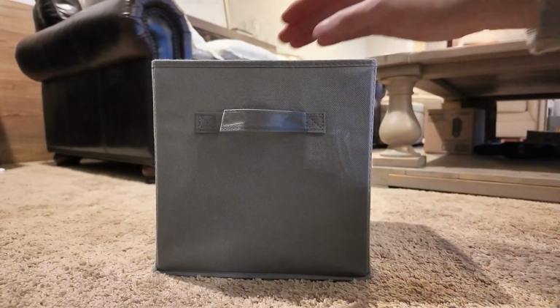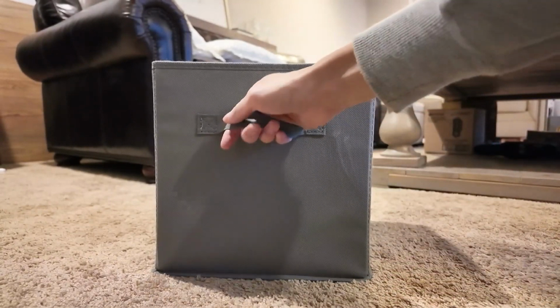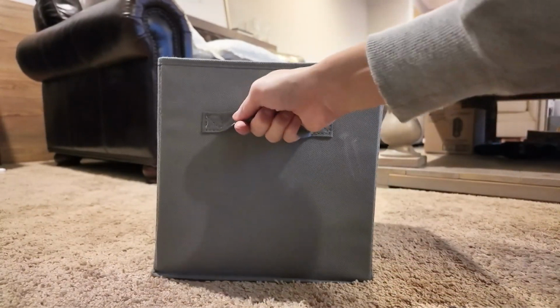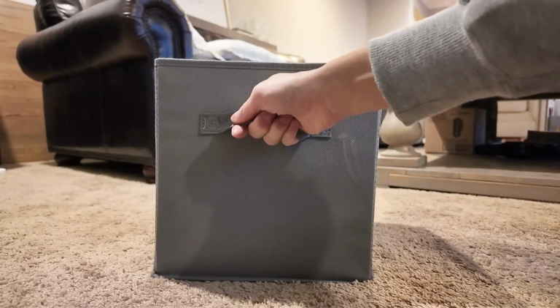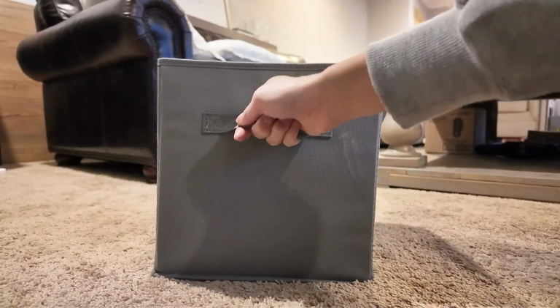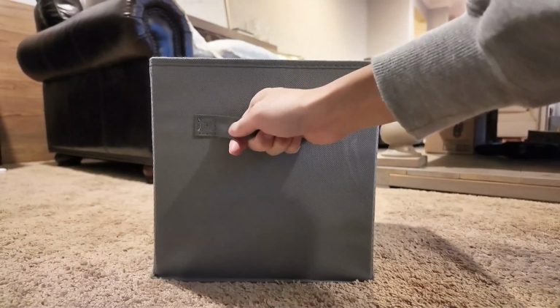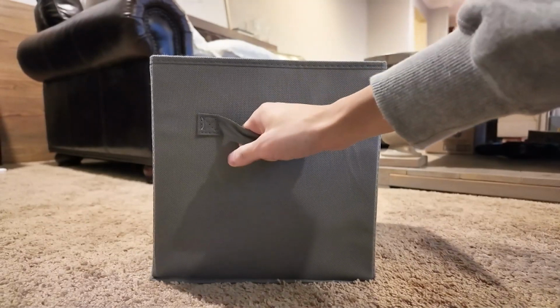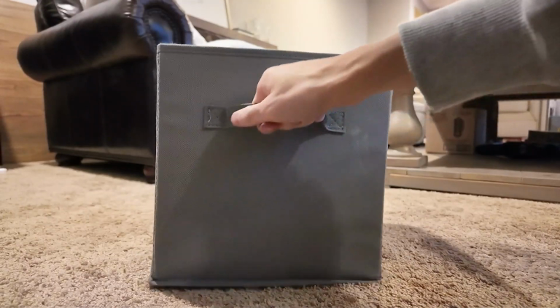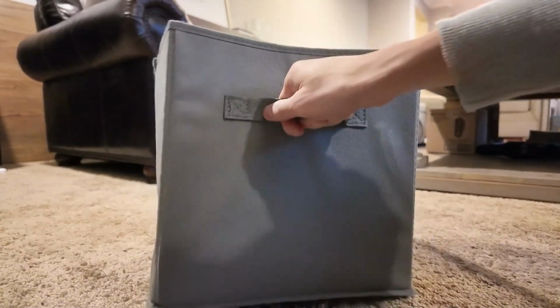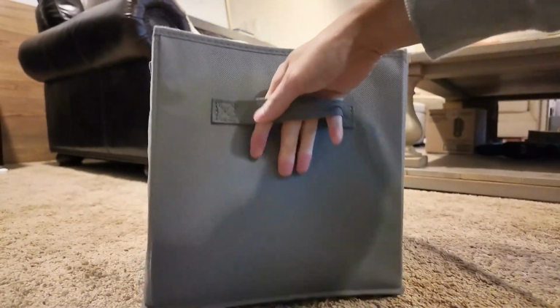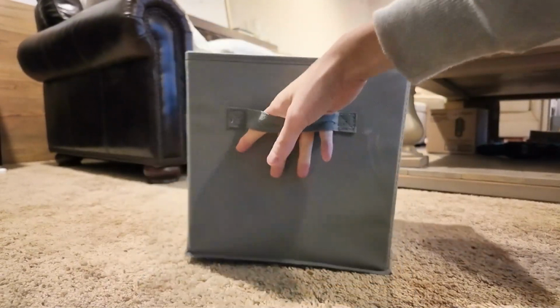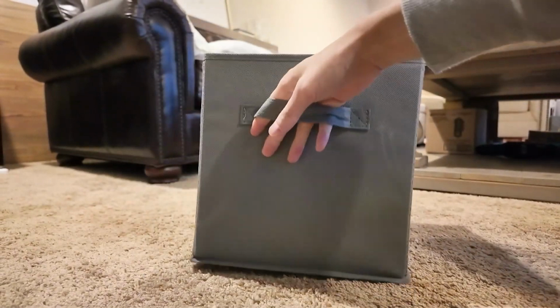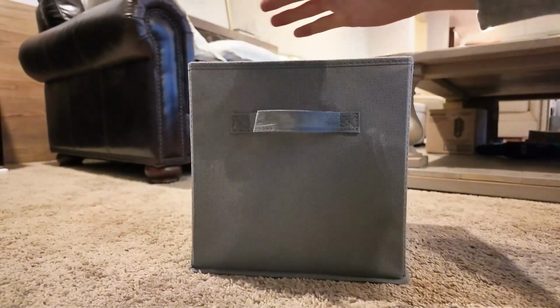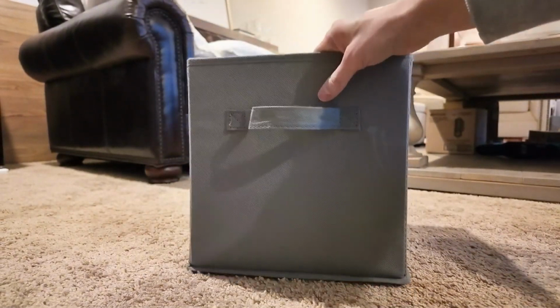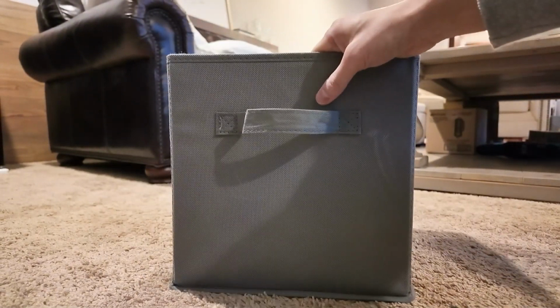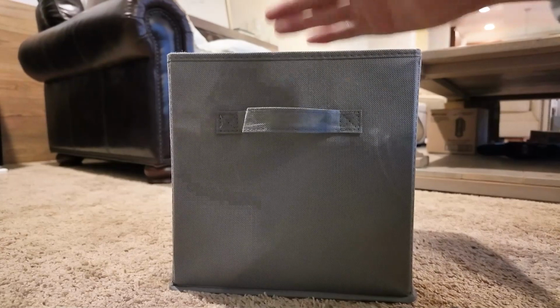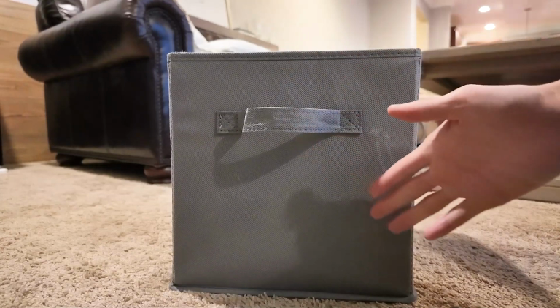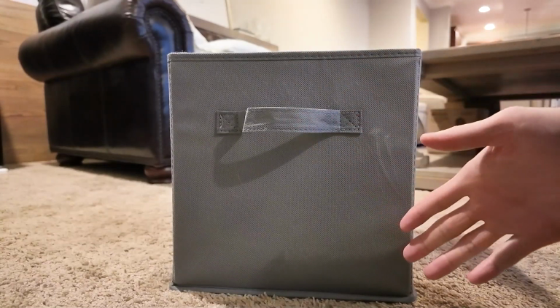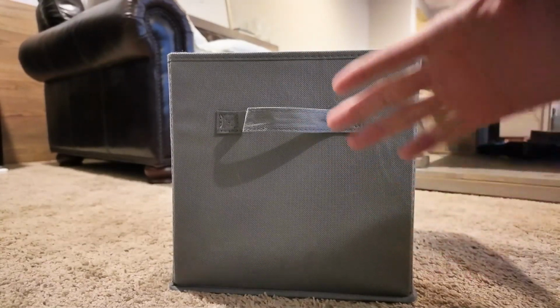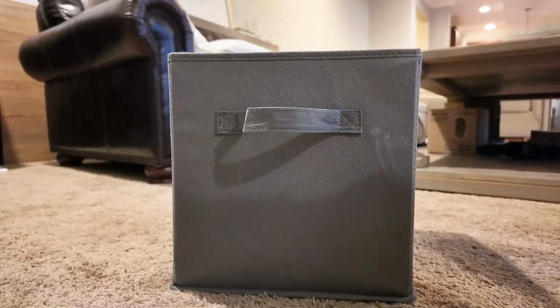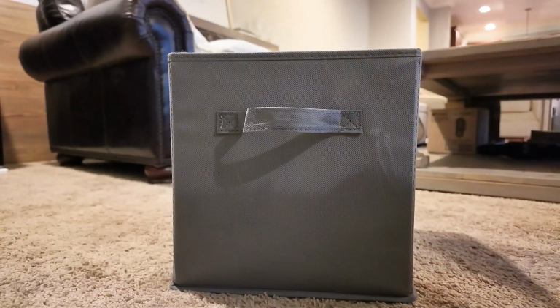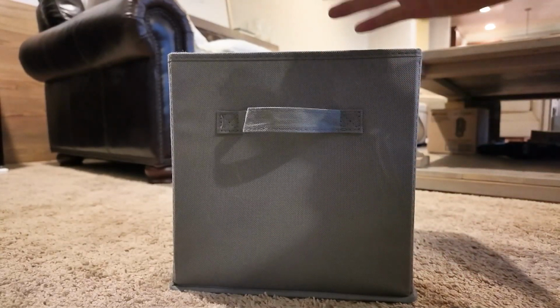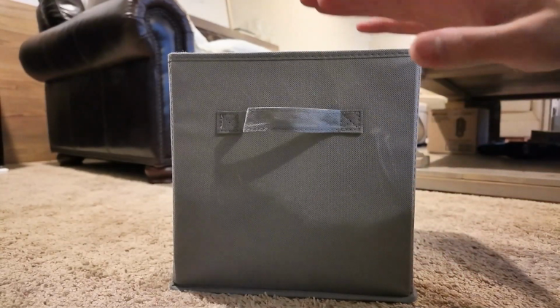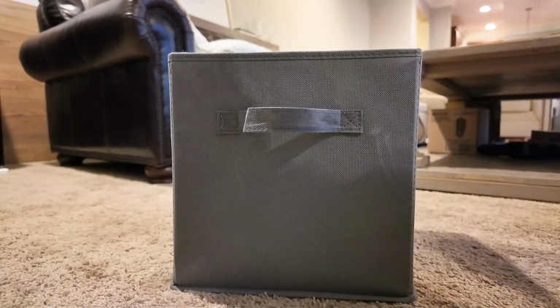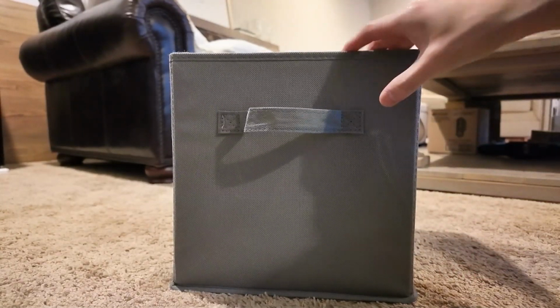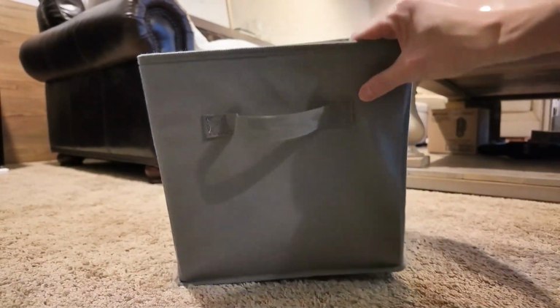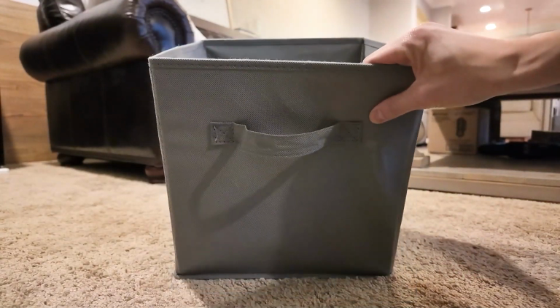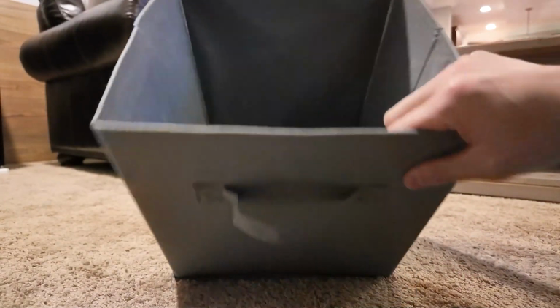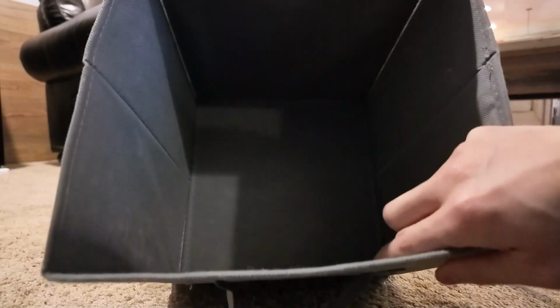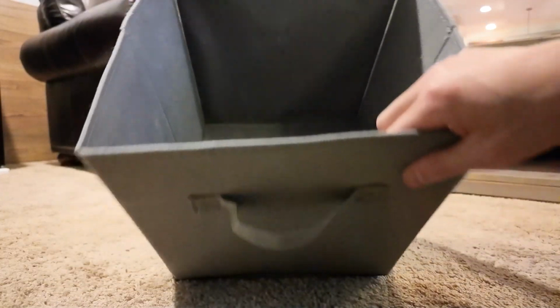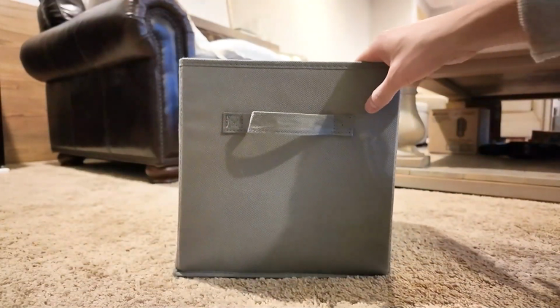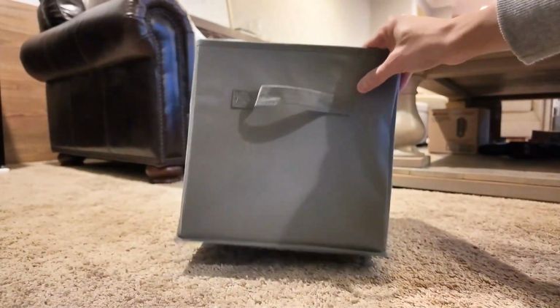It has this fabric handle here that's really convenient to pull in and out, depending on what shelf you're putting it in, or a shoe rack or whatnot. You can use this as your storage cube.